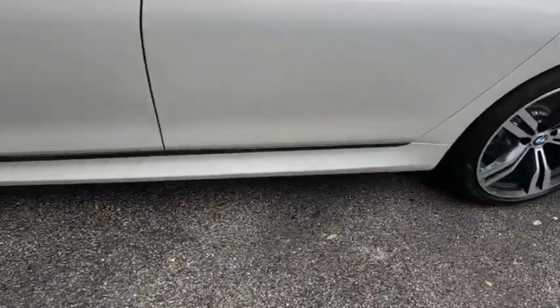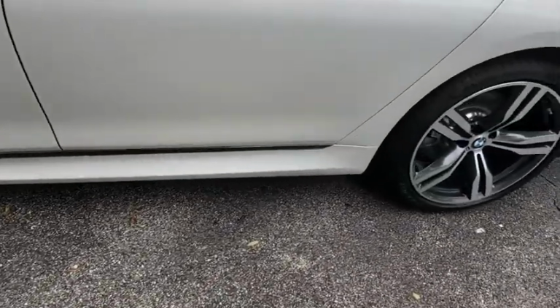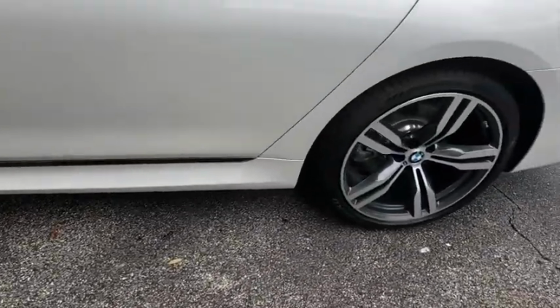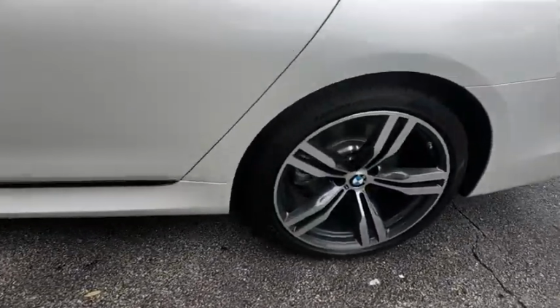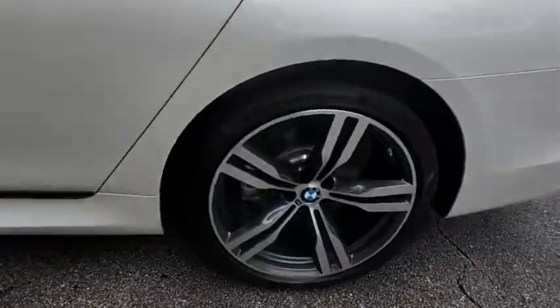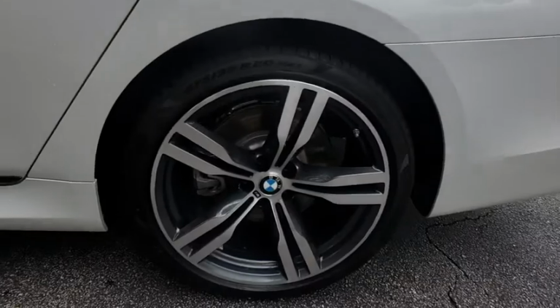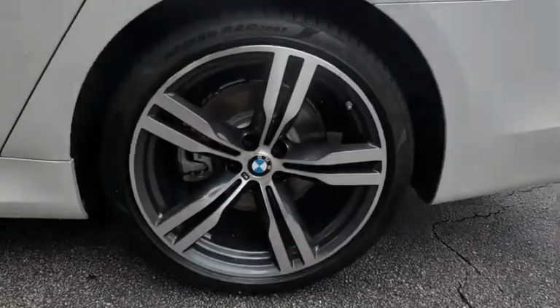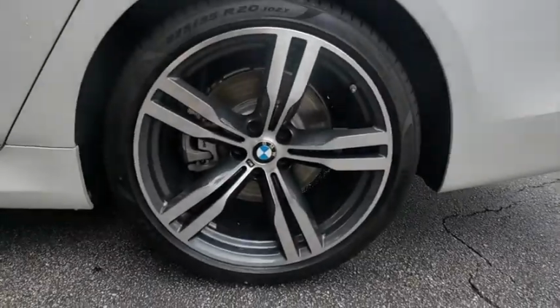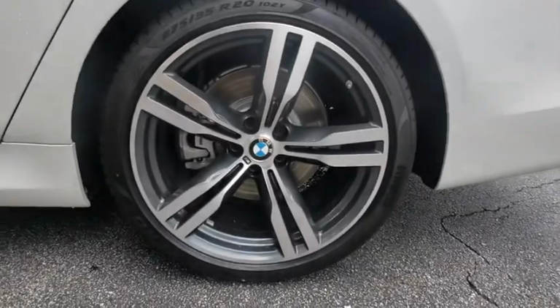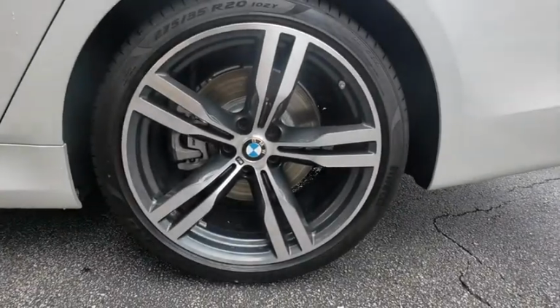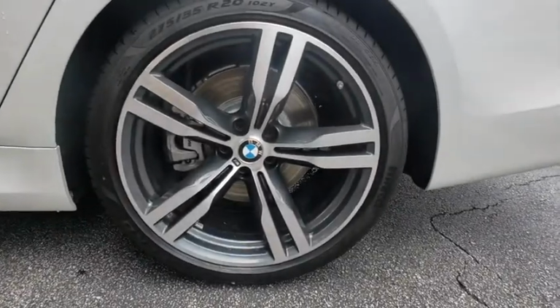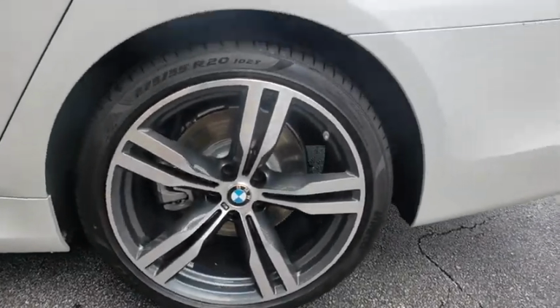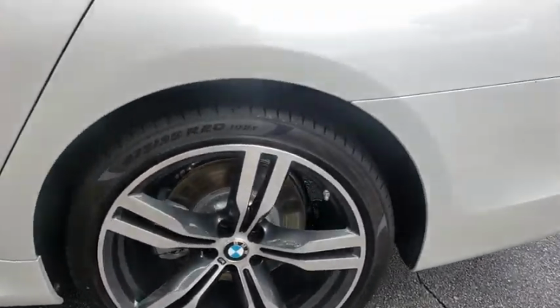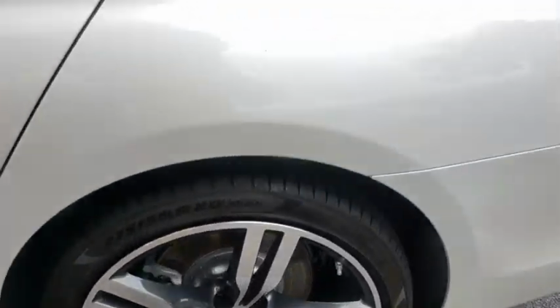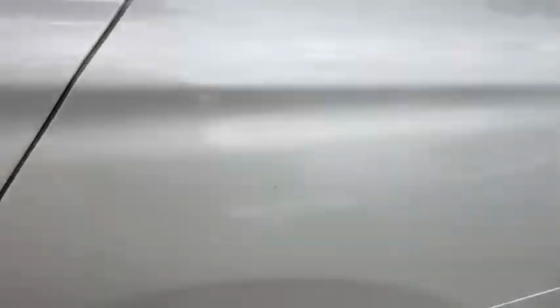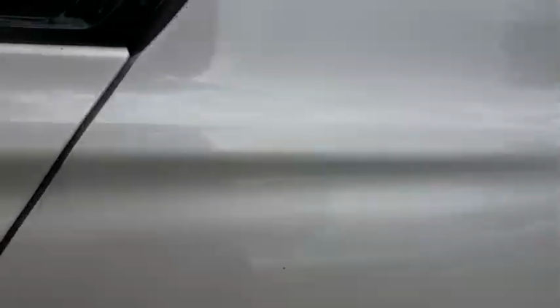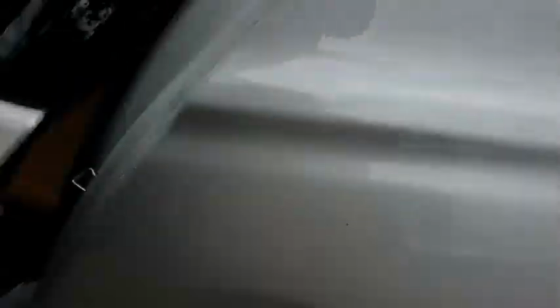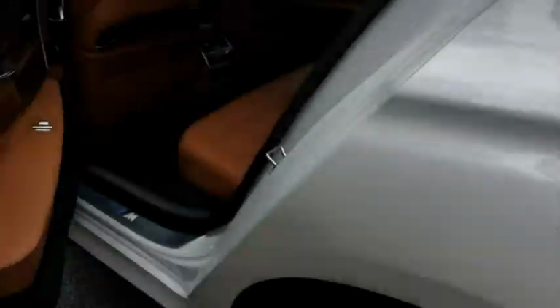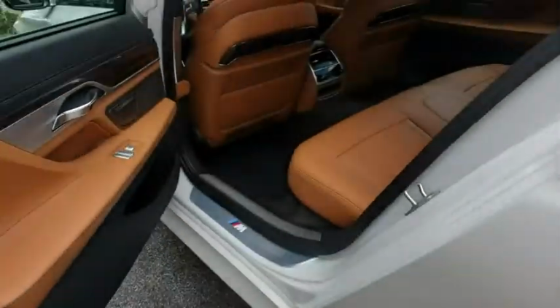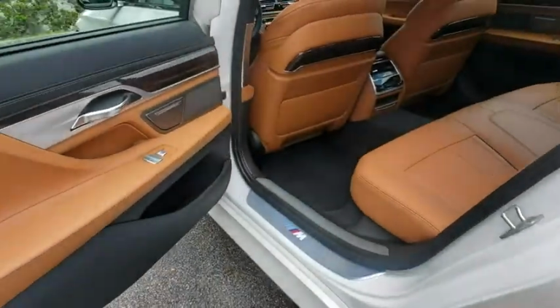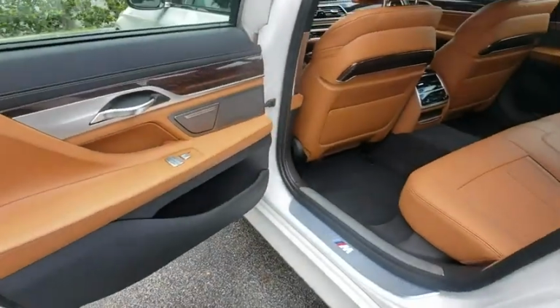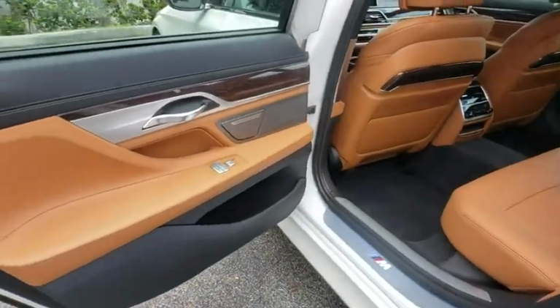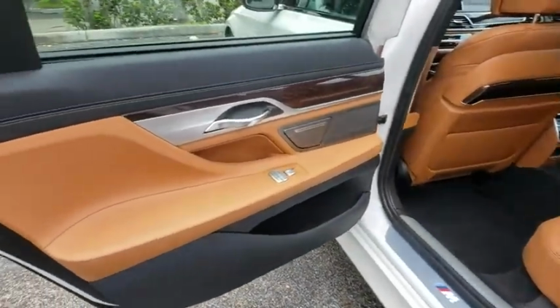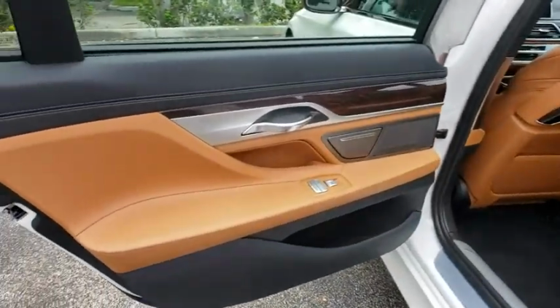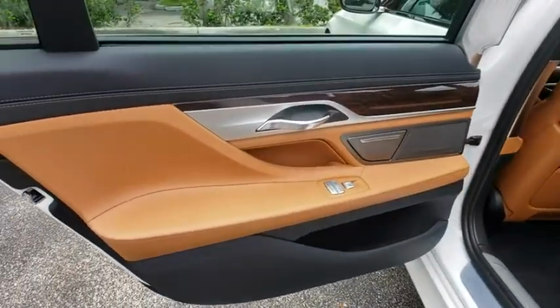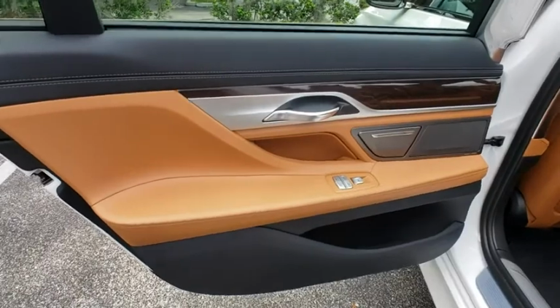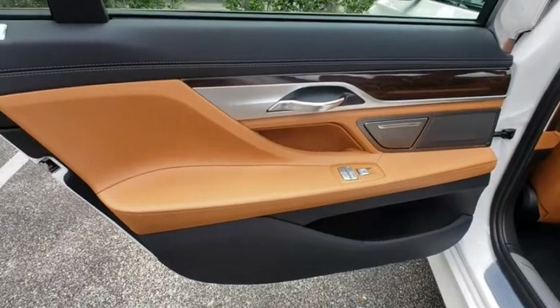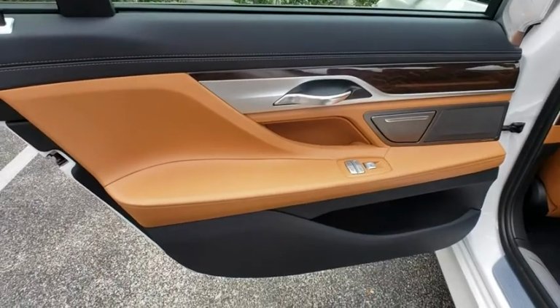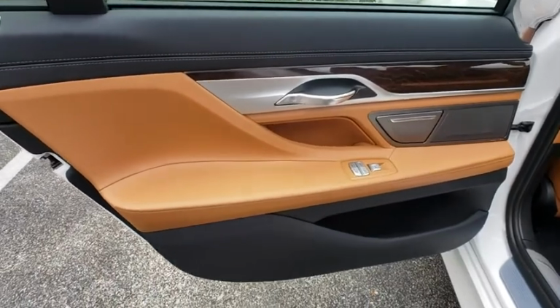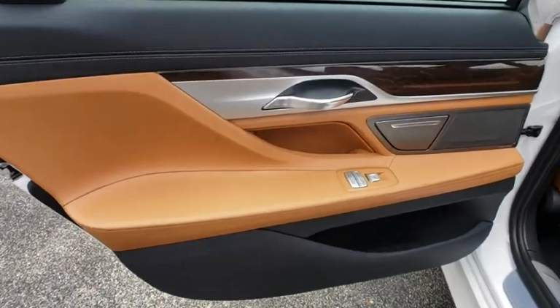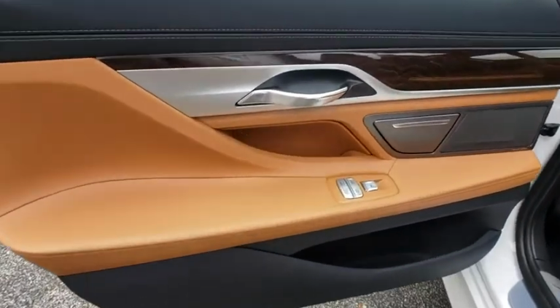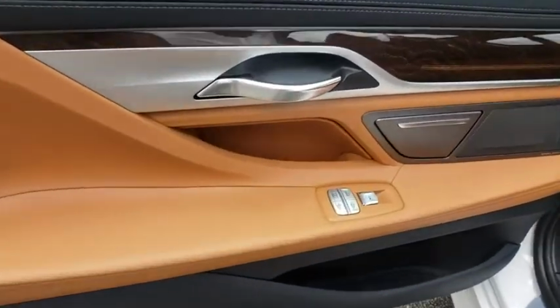Power steering, adjustable steering wheel, keyless start, hard disk drive media storage, cruise control, auto dimming rear view mirror, floor mats.